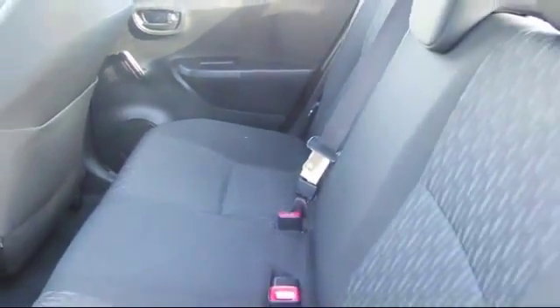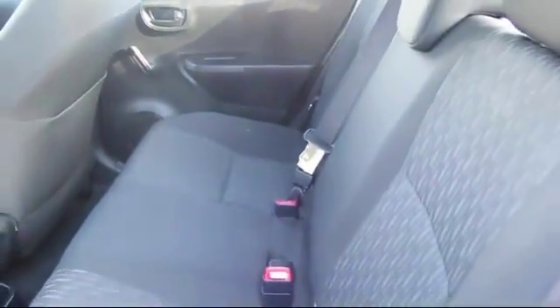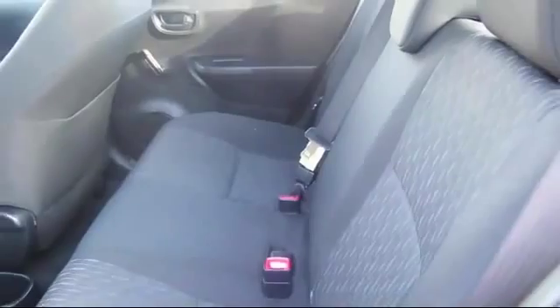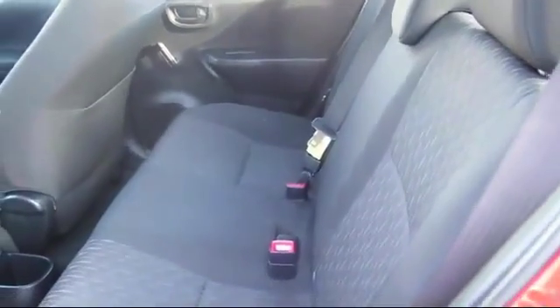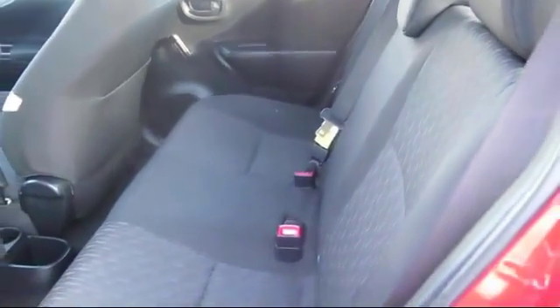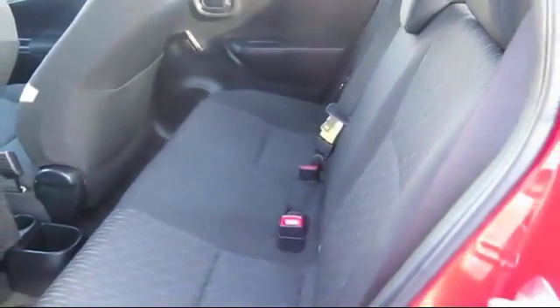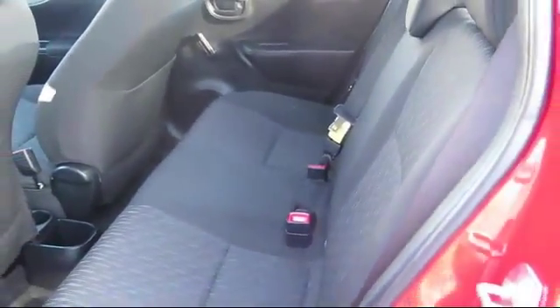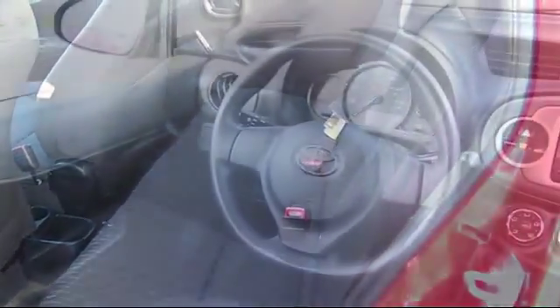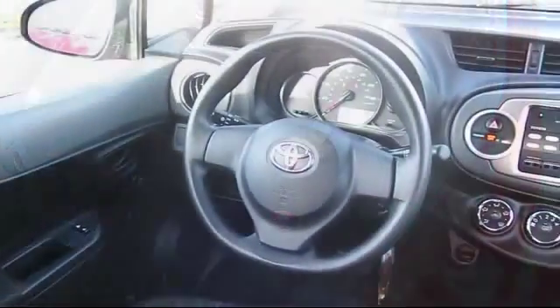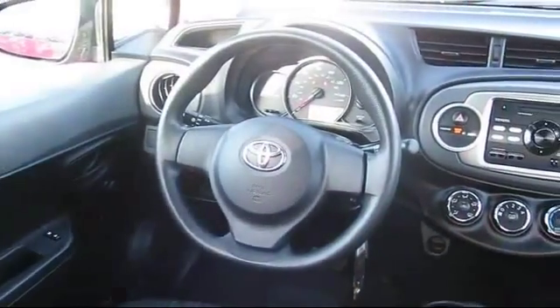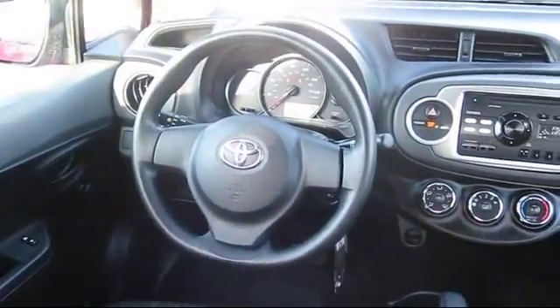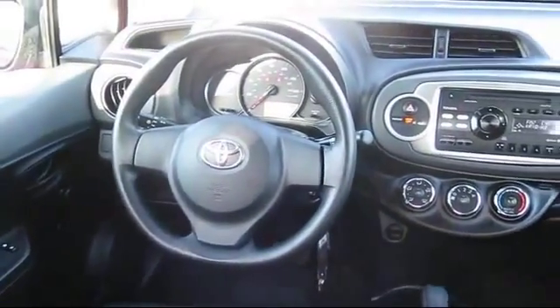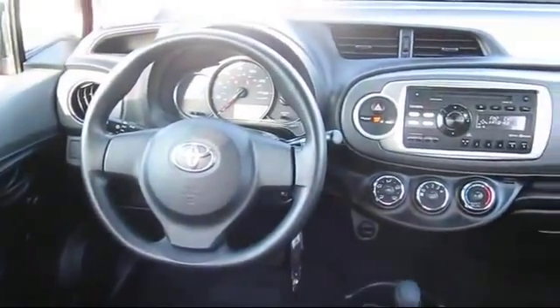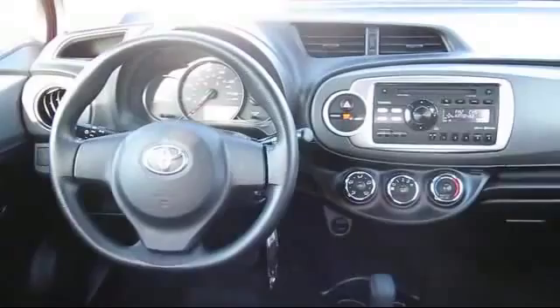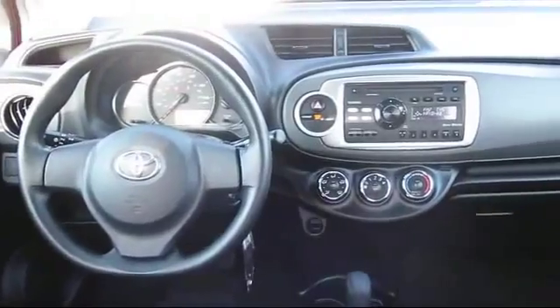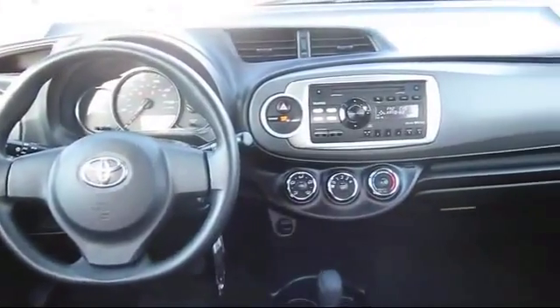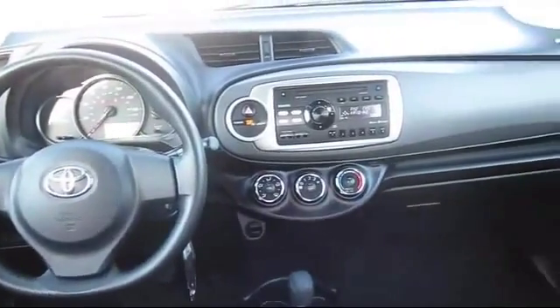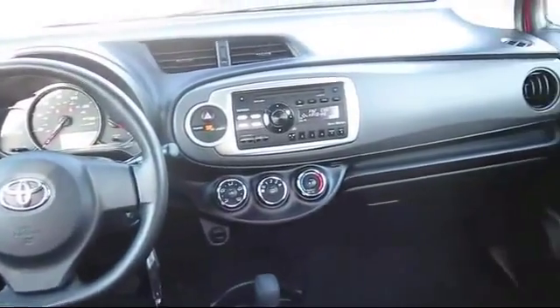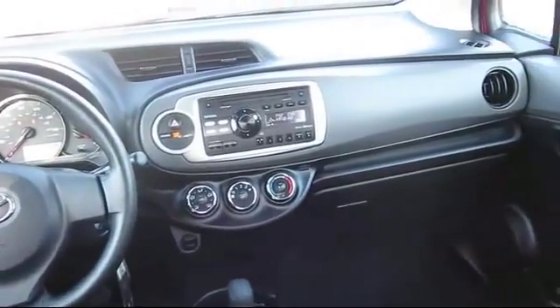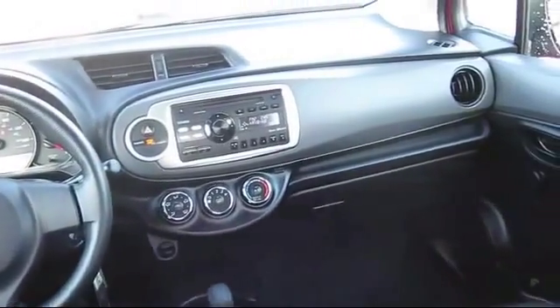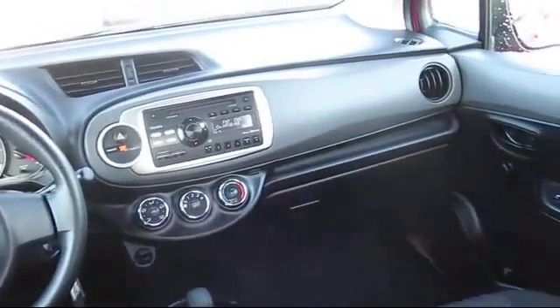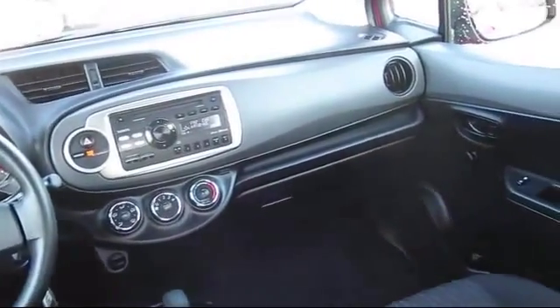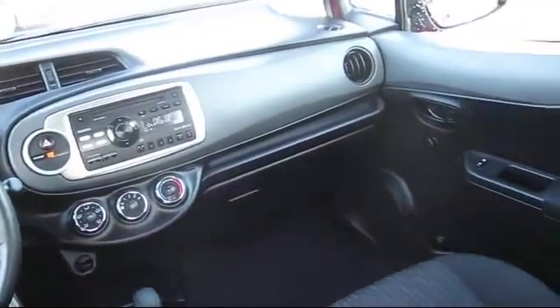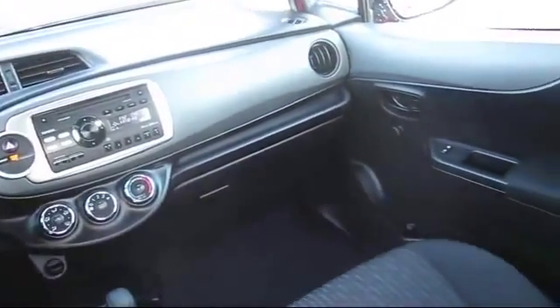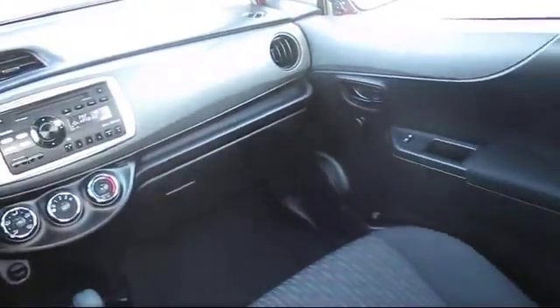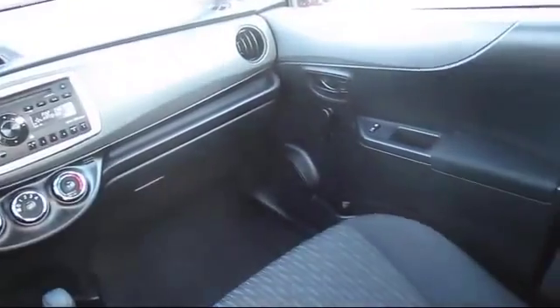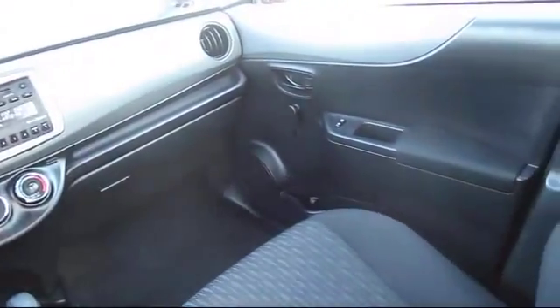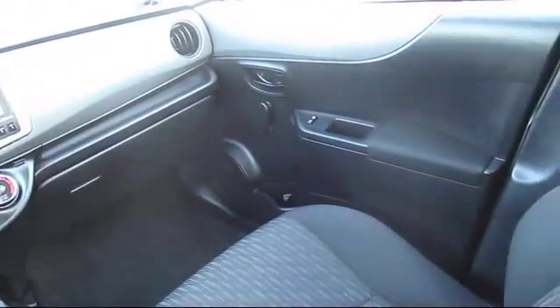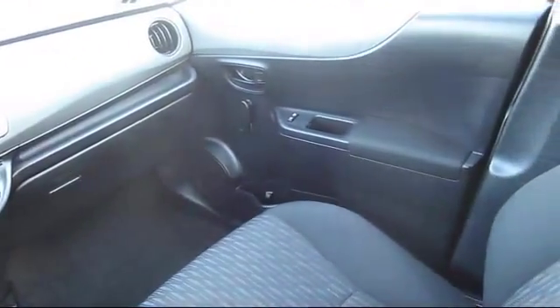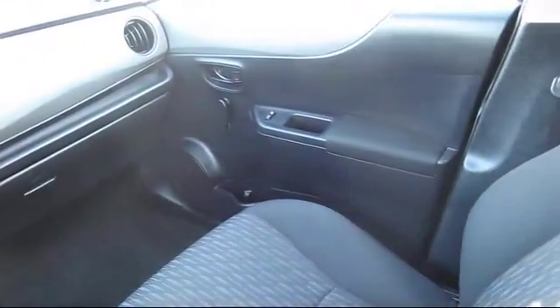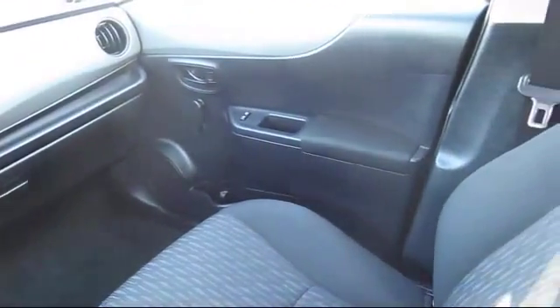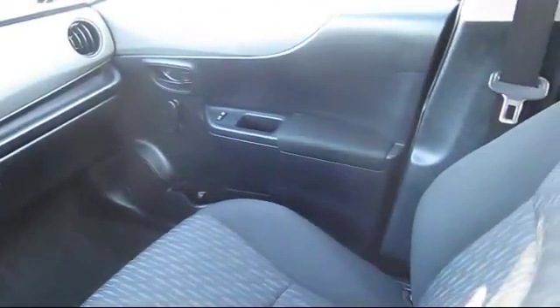Inspection by Toyota factory trained technicians. And includes a 12-month, 12,000-mile limited comprehensive warranty. You also get a 7-year, 100,000-mile limited powertrain warranty from the original date of first use when sold as new.